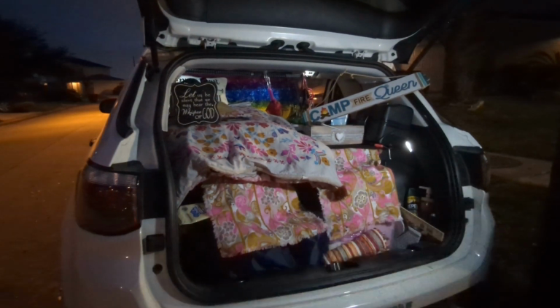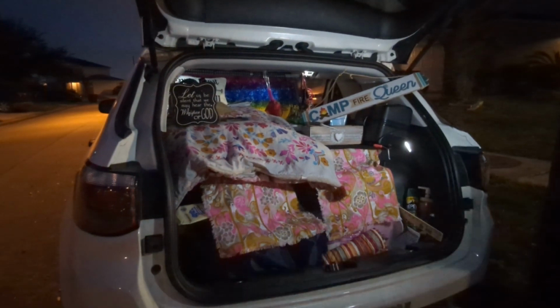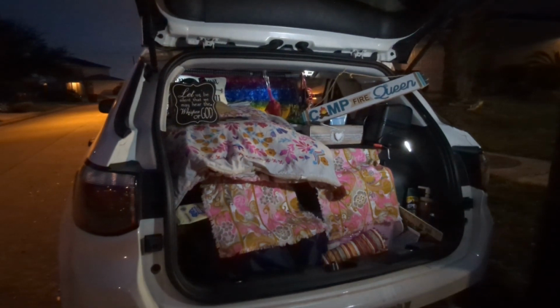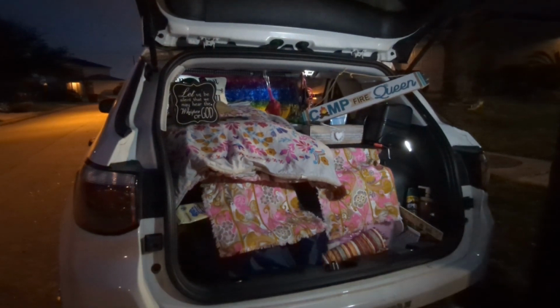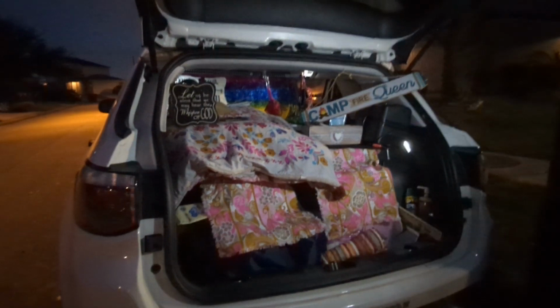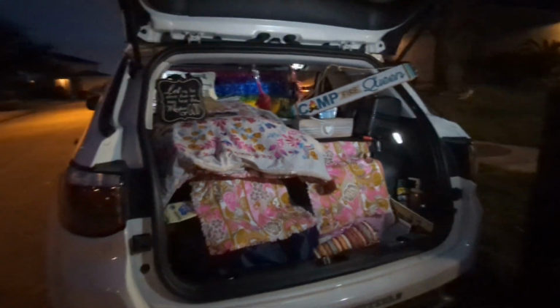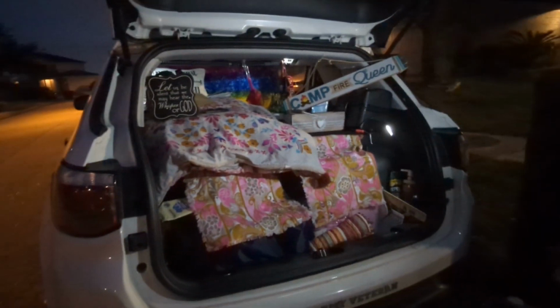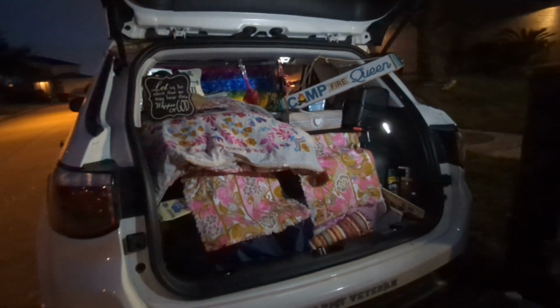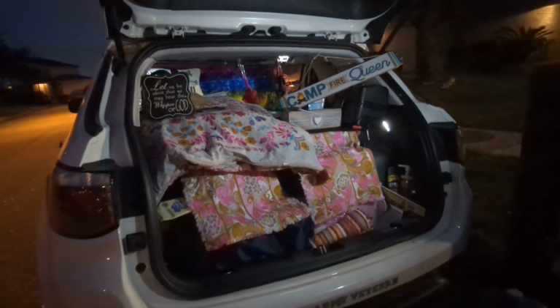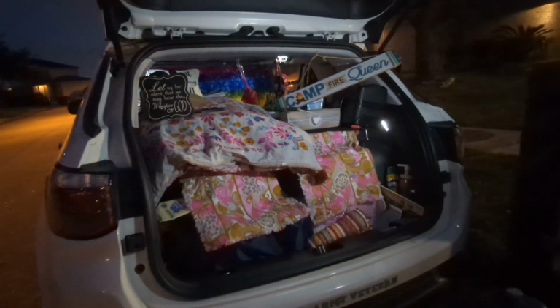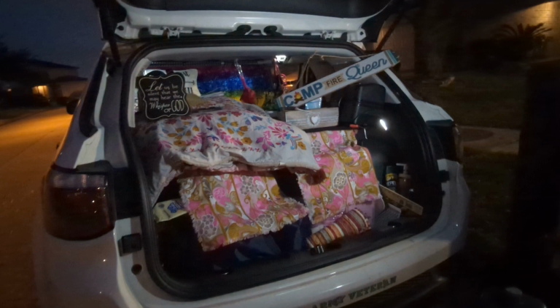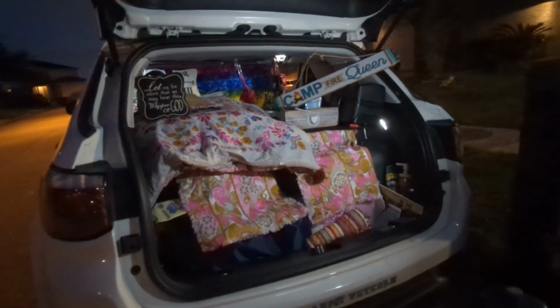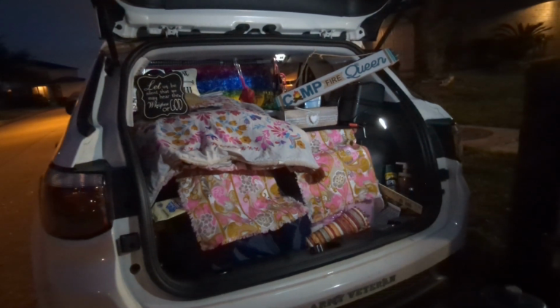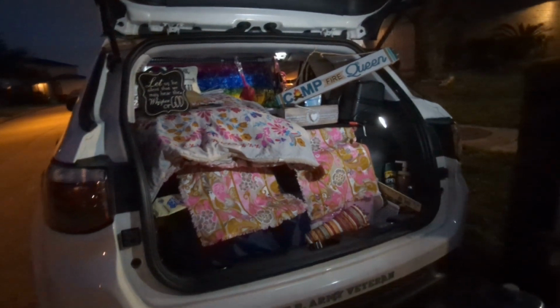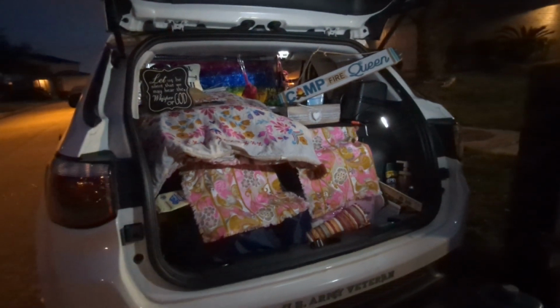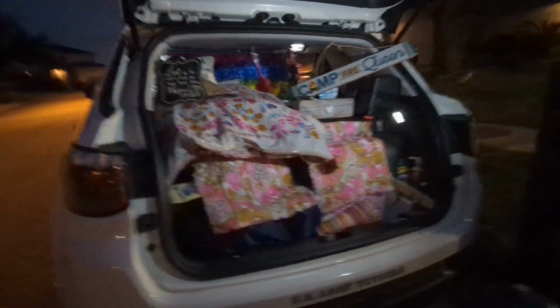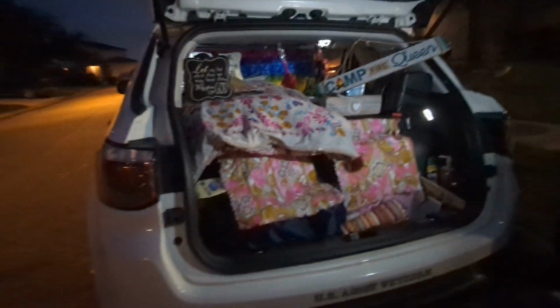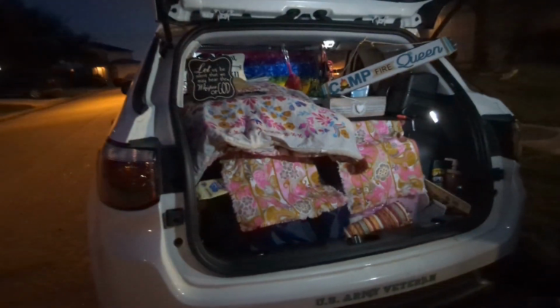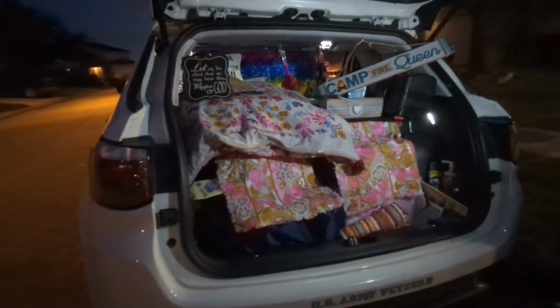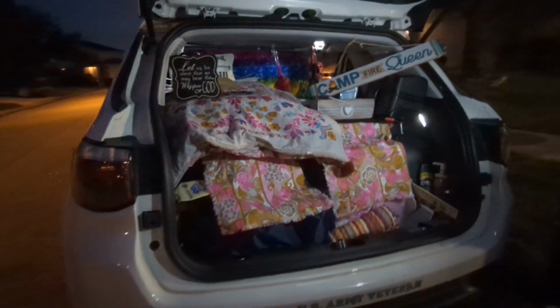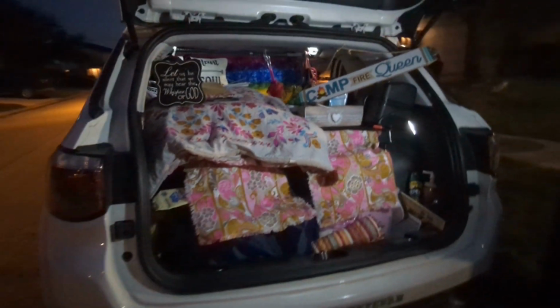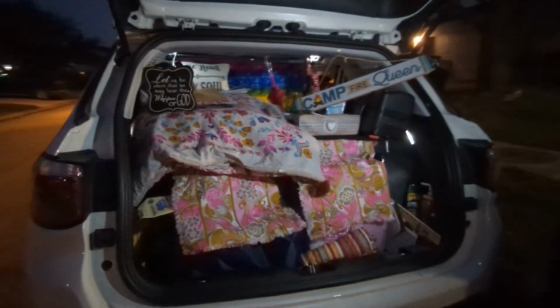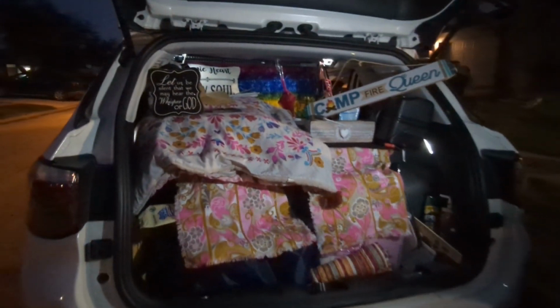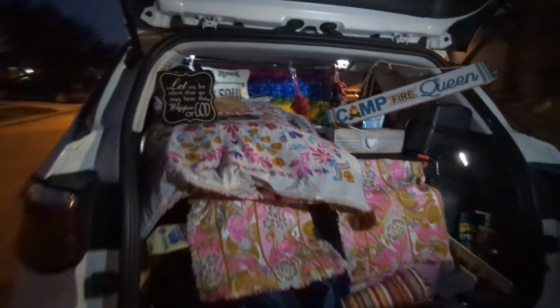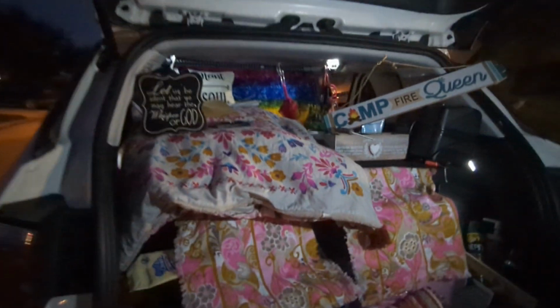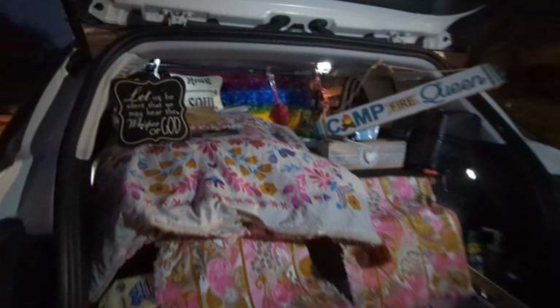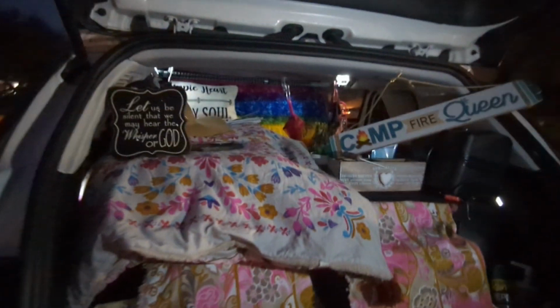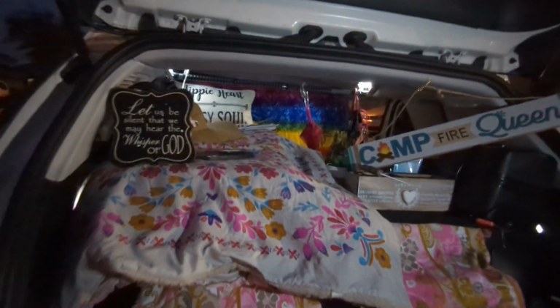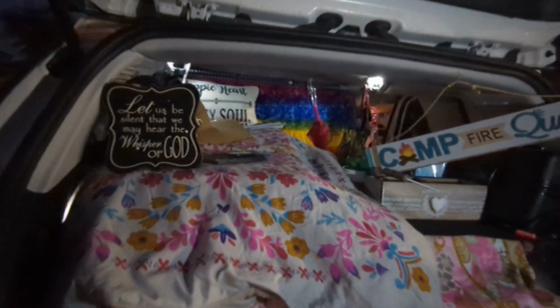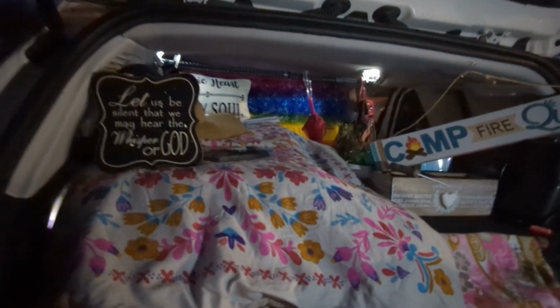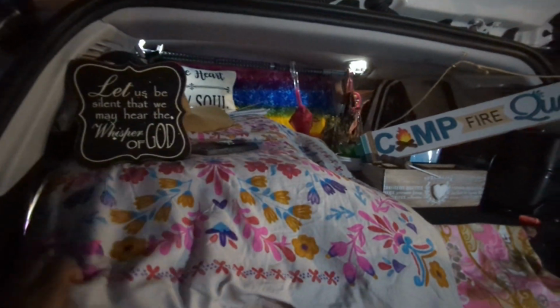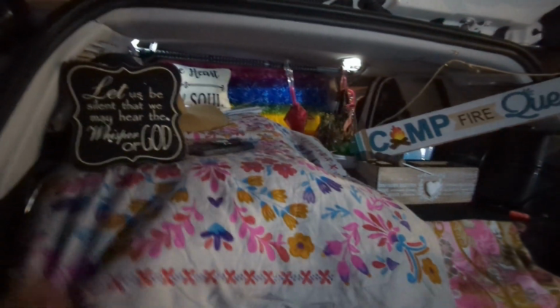Hey everybody, it's your girl Pinky. Welcome back to the Car Camping Chronicles. I have redone my bed — take number 19. I'm at my grandbaby's house, so my grandson is helping me. I'm going to pay him for helping me.